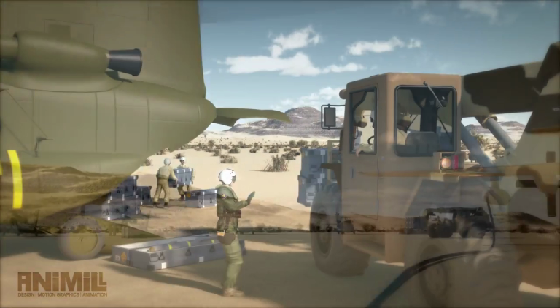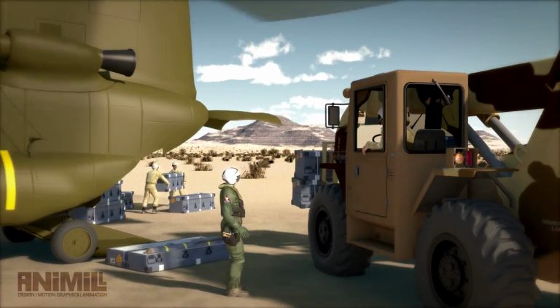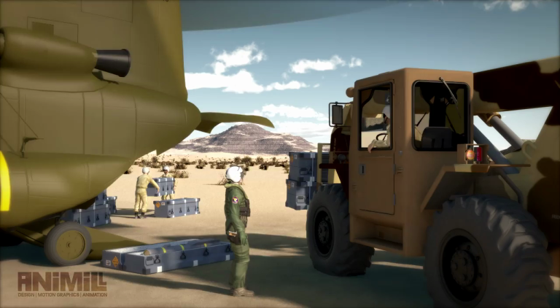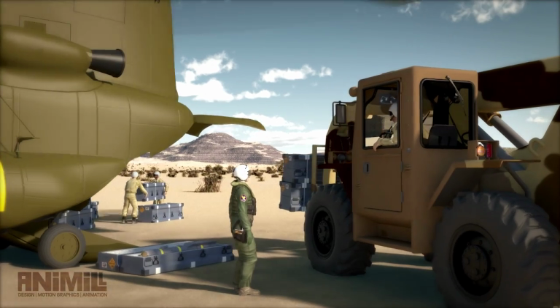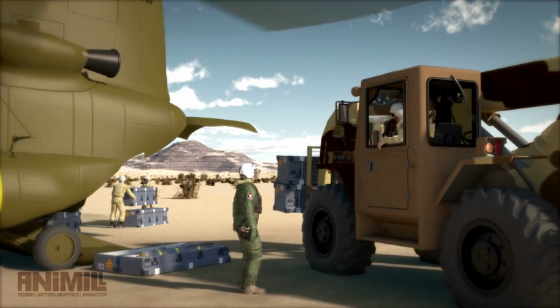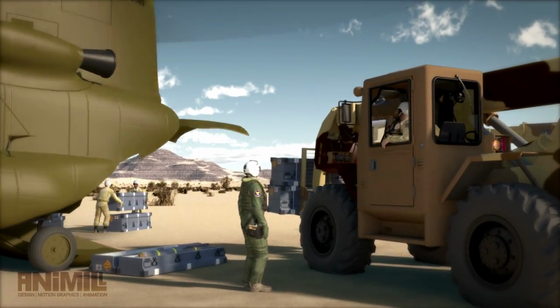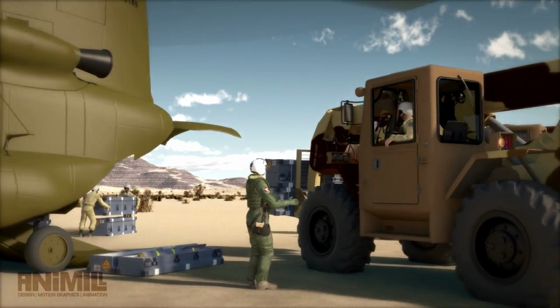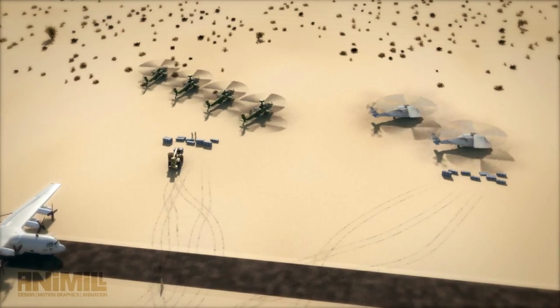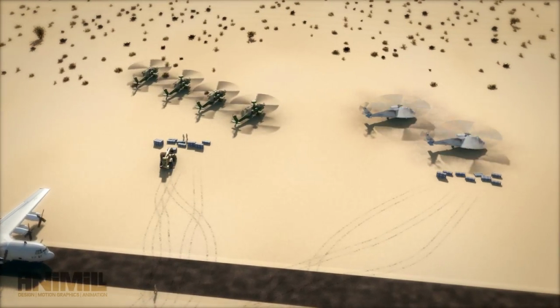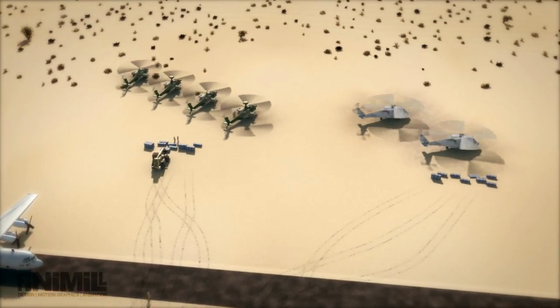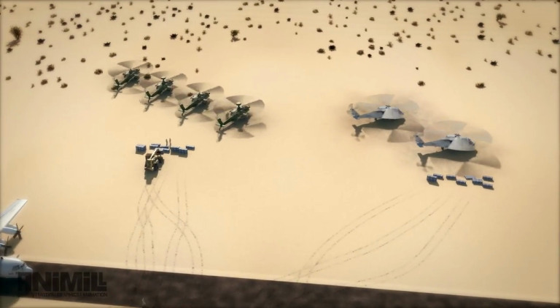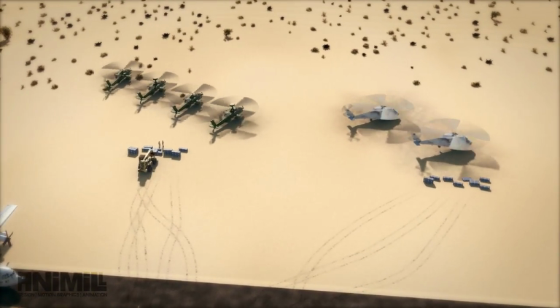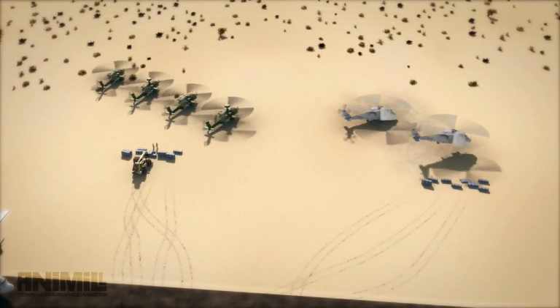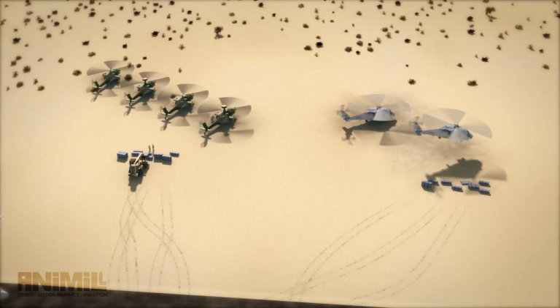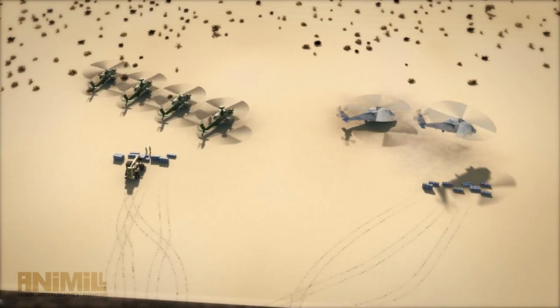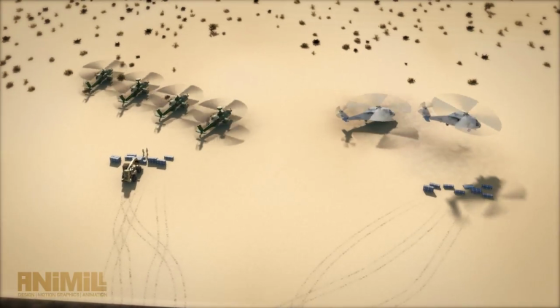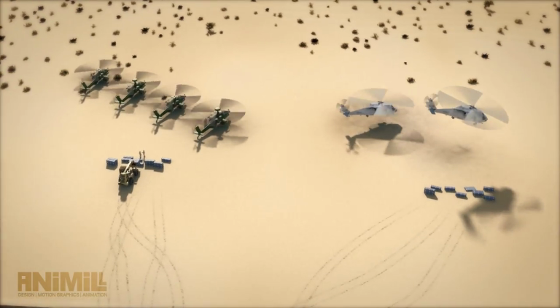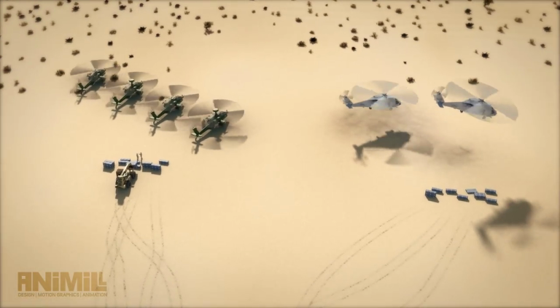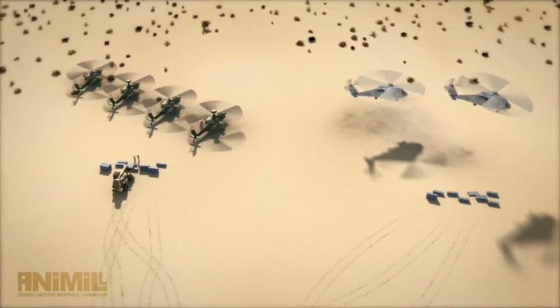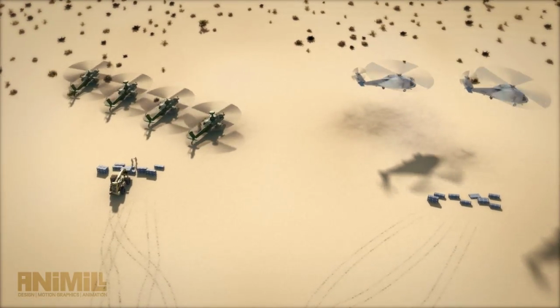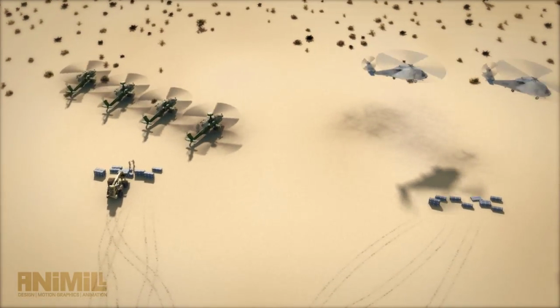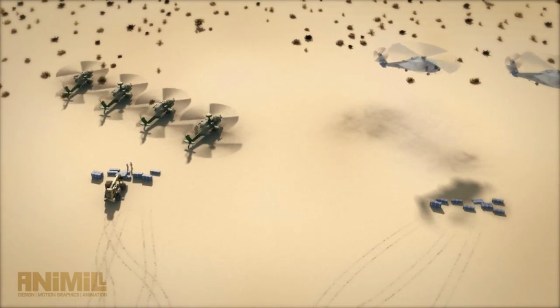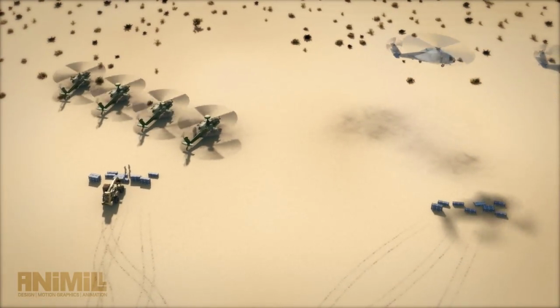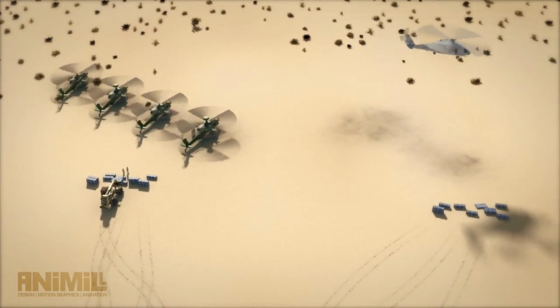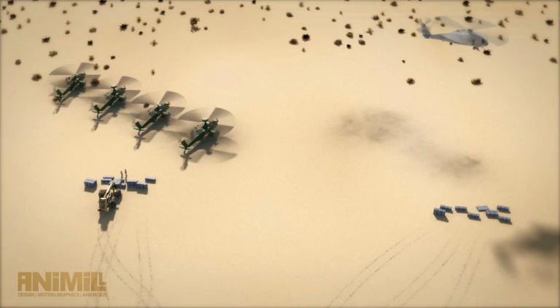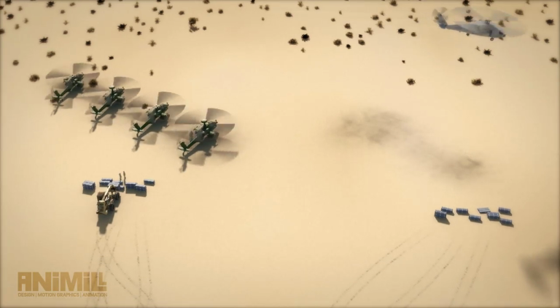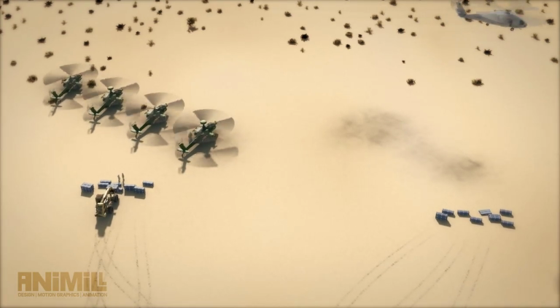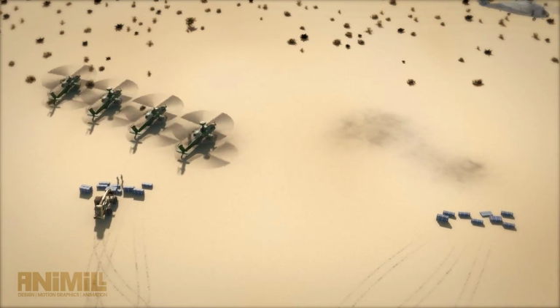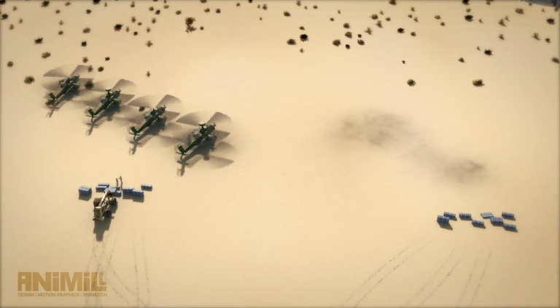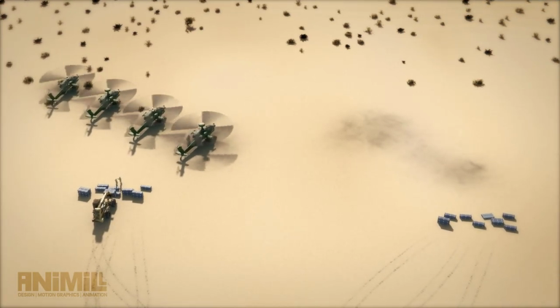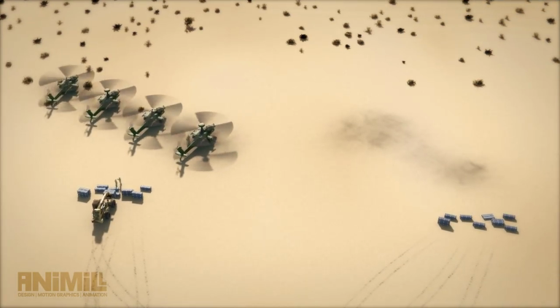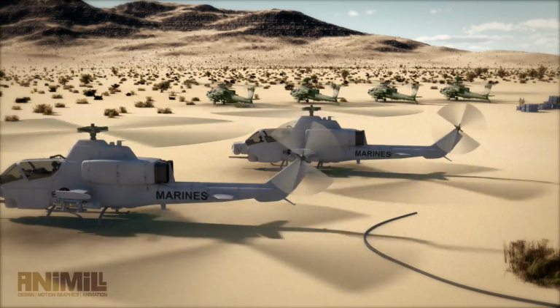Talk reports: we have more aircraft inbound for reload. Lonesome Dove Control, Blue Max 6, 3-on reload complete, ready to depart. Apache lead with interval on the two MH-60s departing to your front, you are cleared to depart. Good hunting, sir.